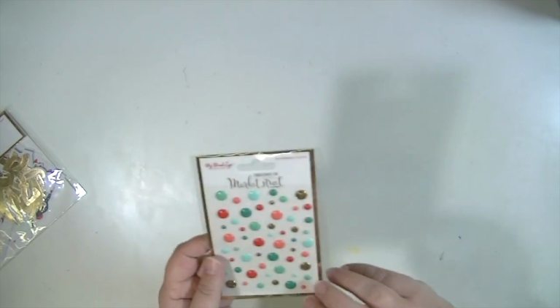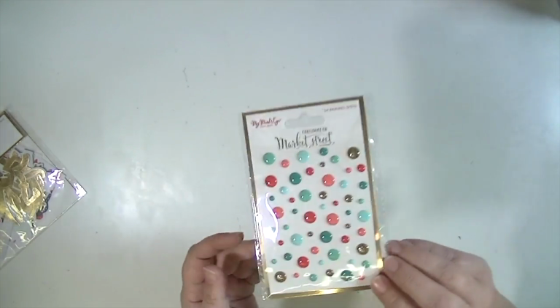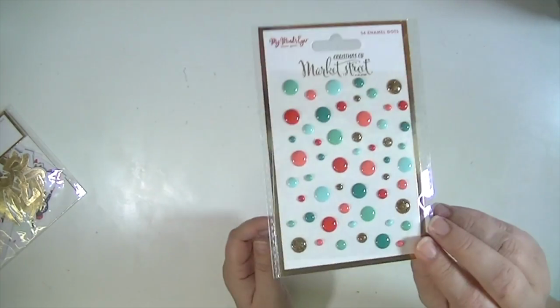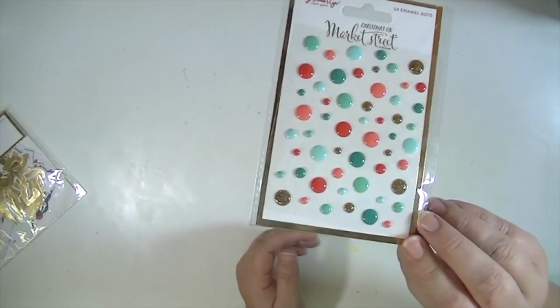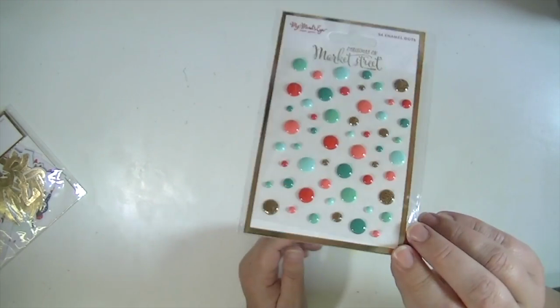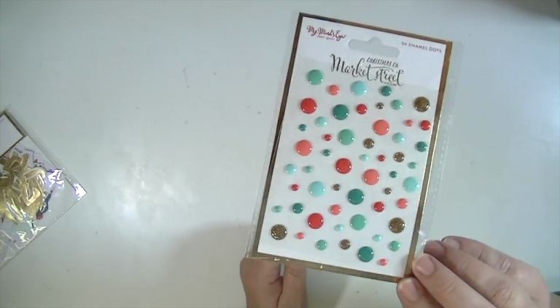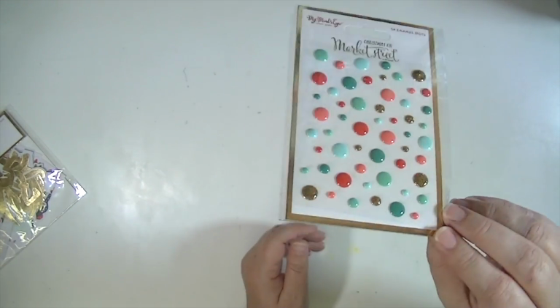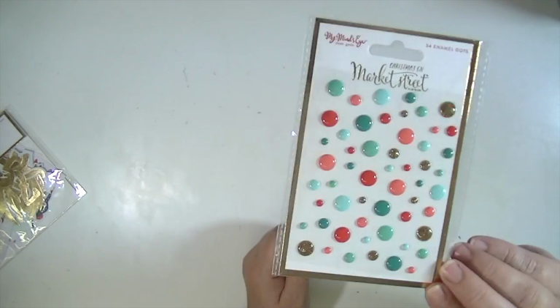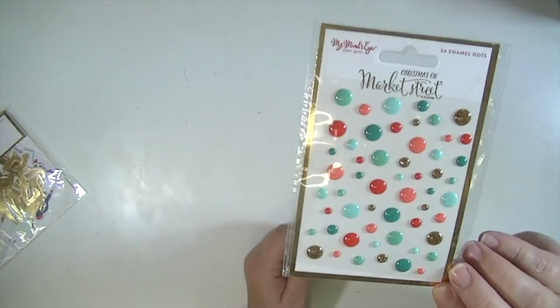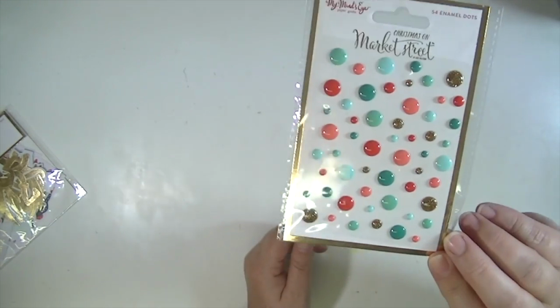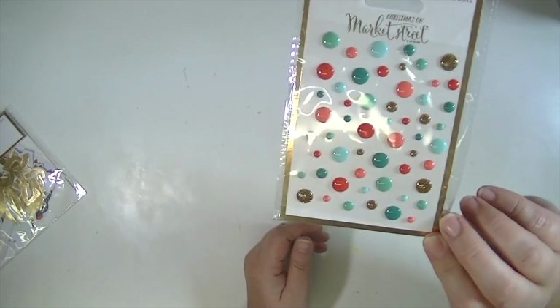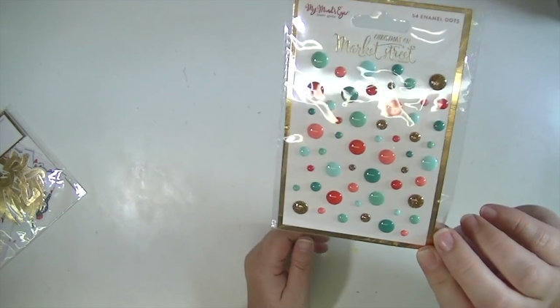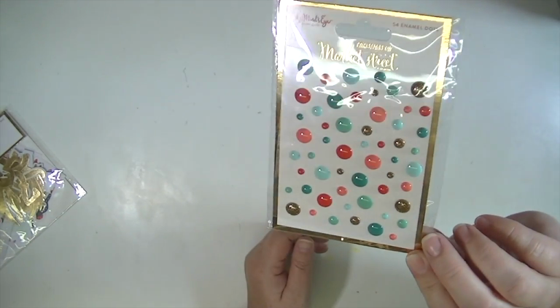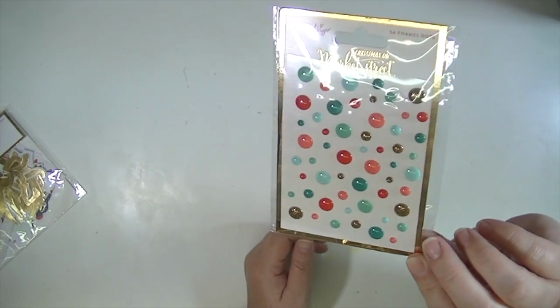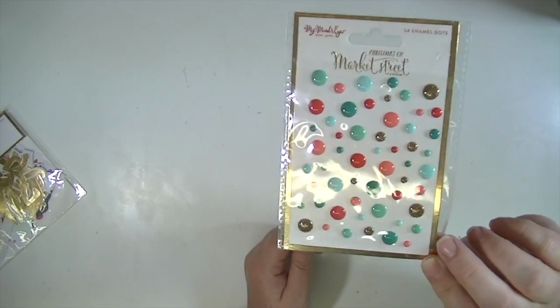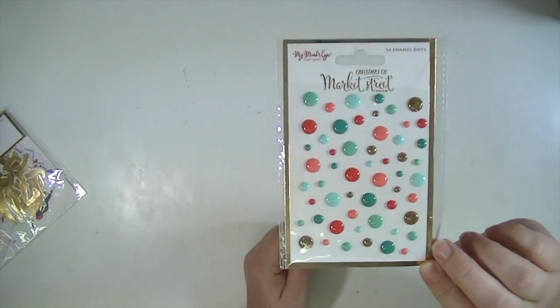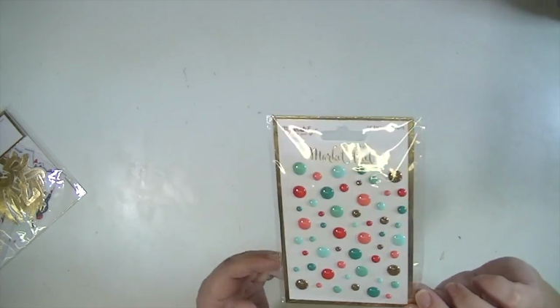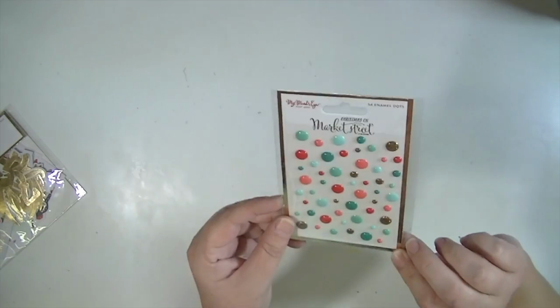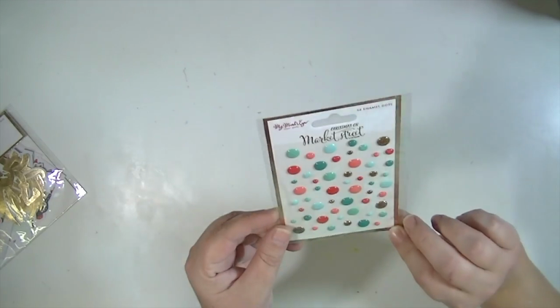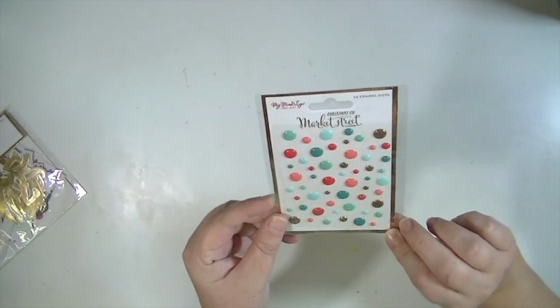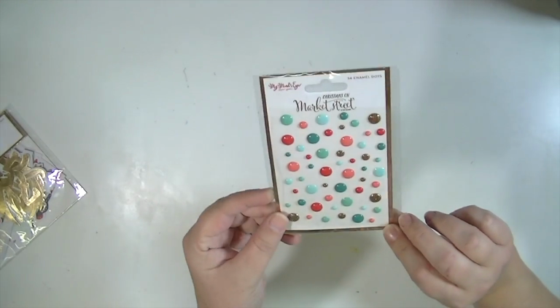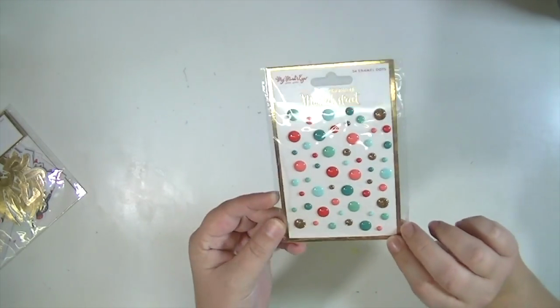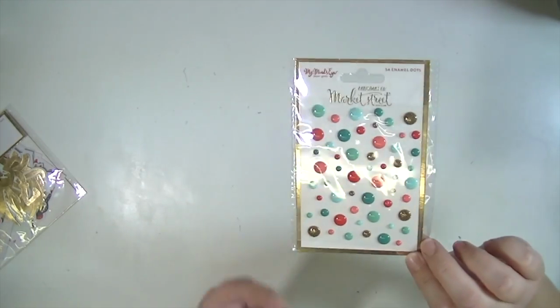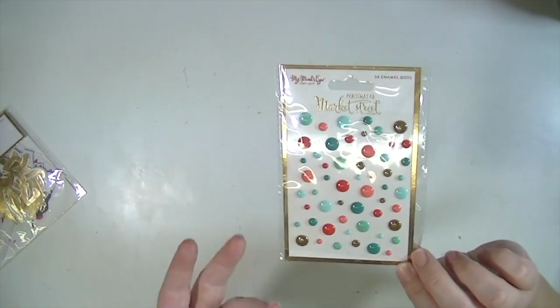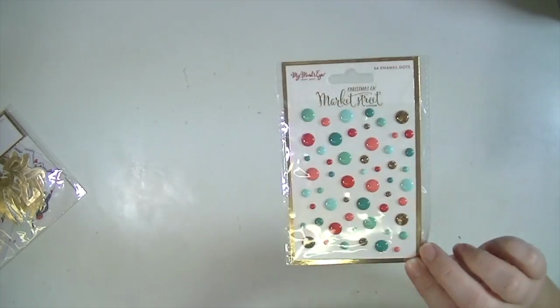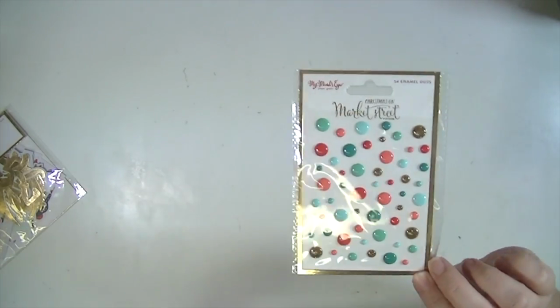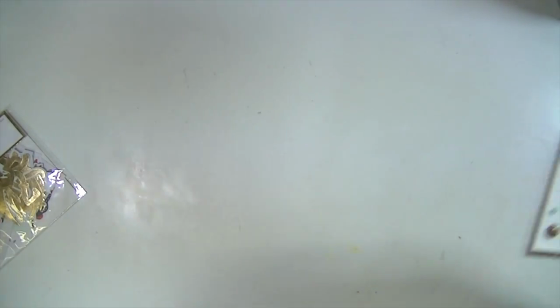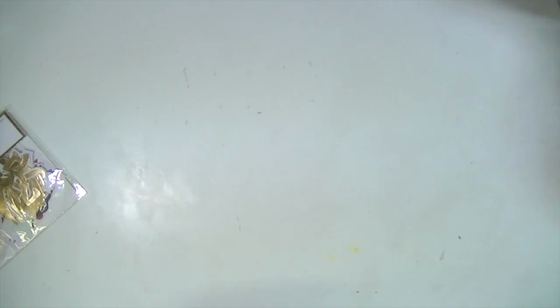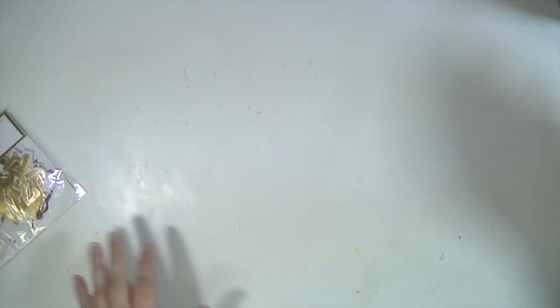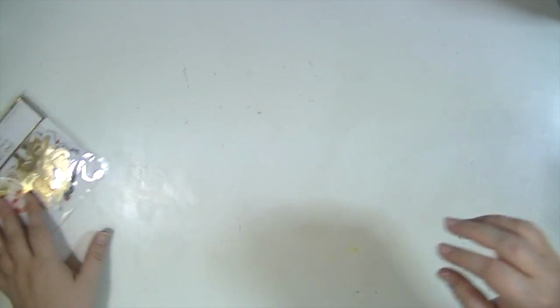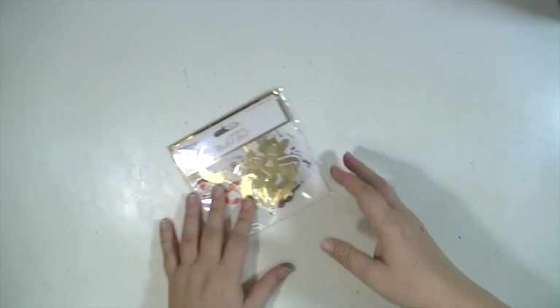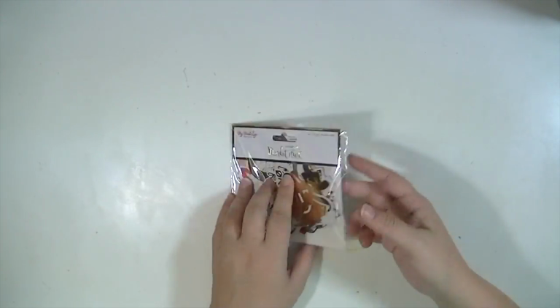The enamel dots — because I don't have a lot of red or pink enamel dots, which is really strange because I have a ton of enamel dots. But I wanted some that matched the collection, so I got those.